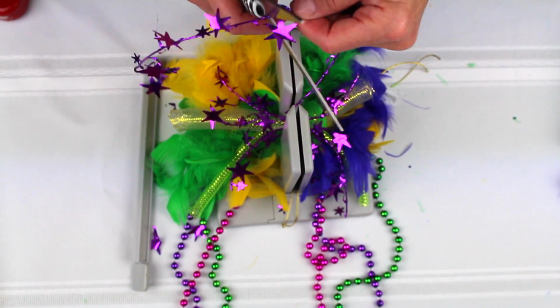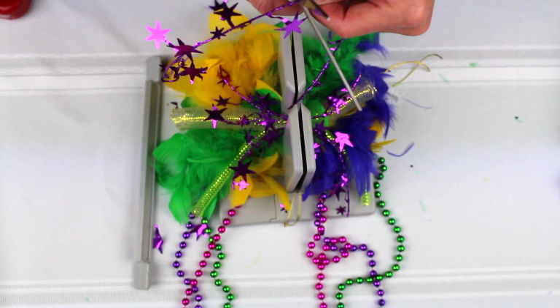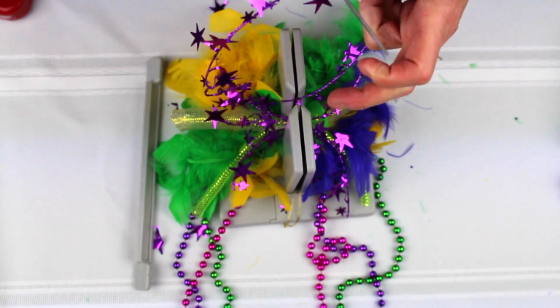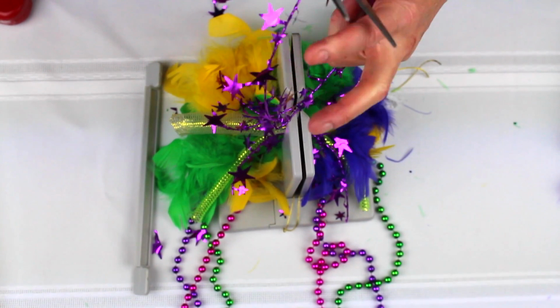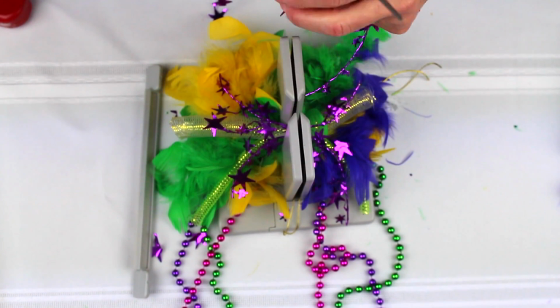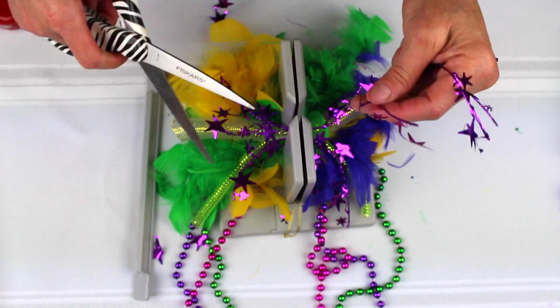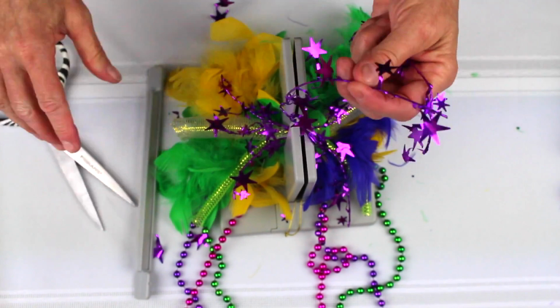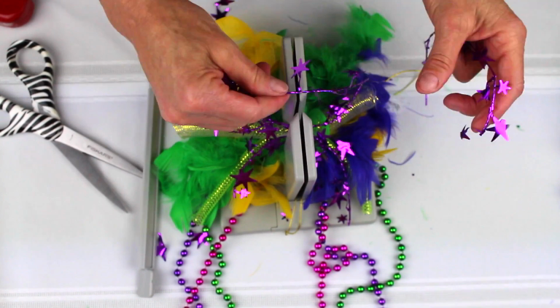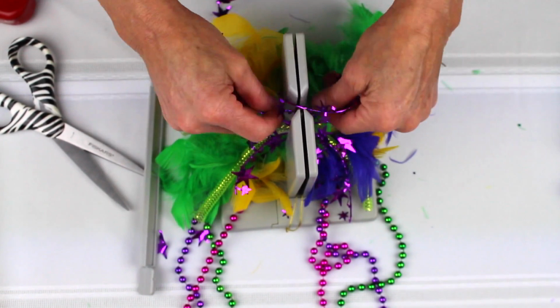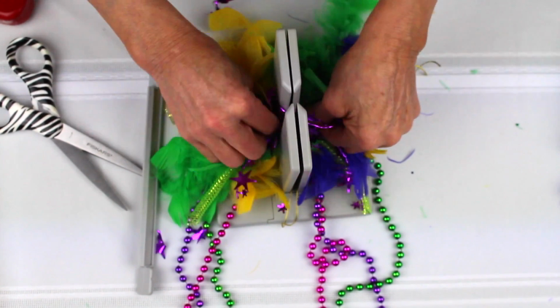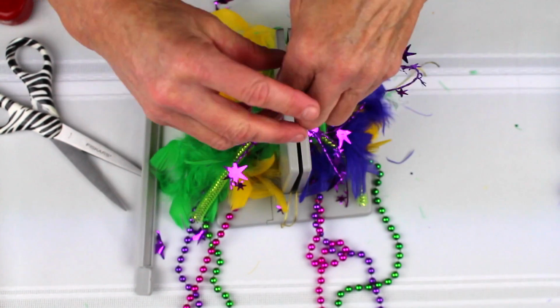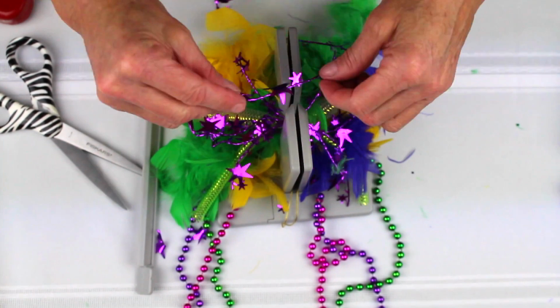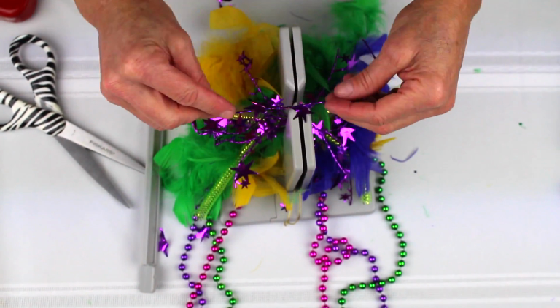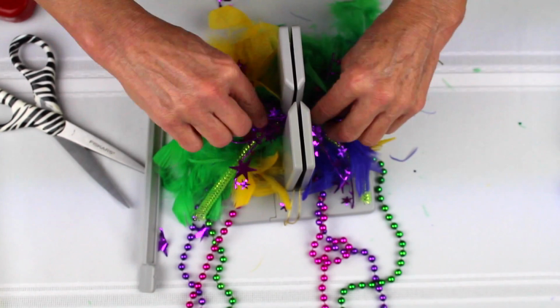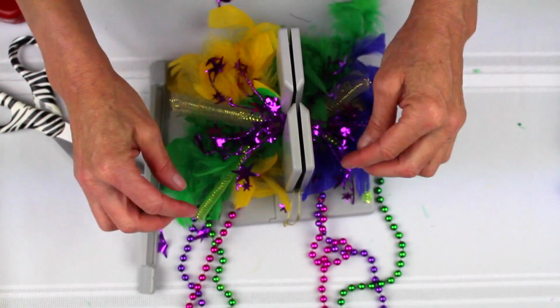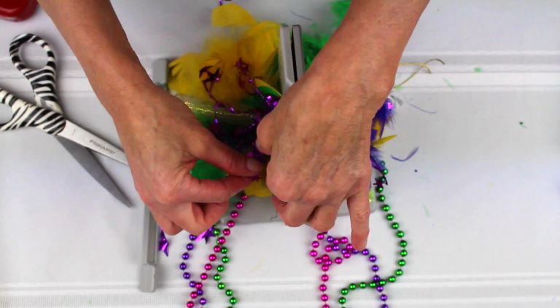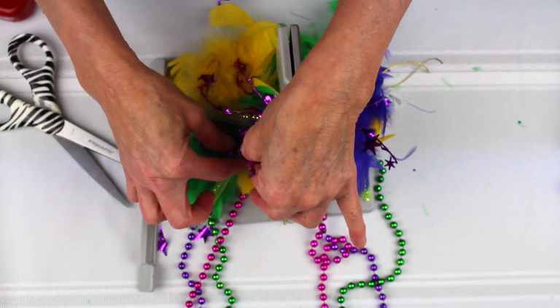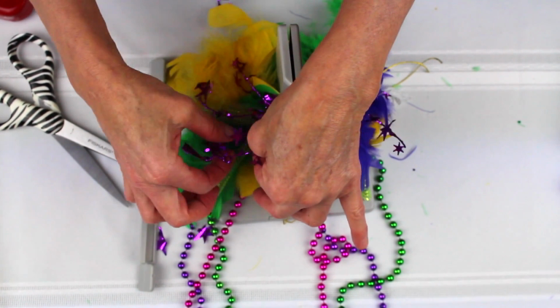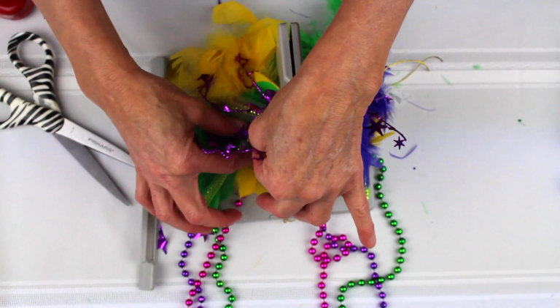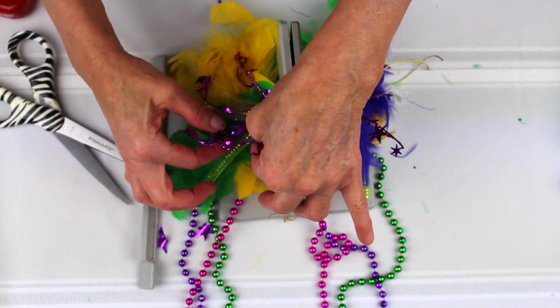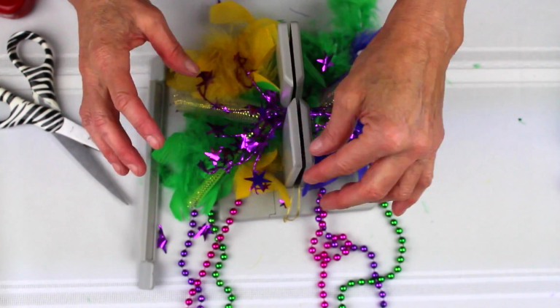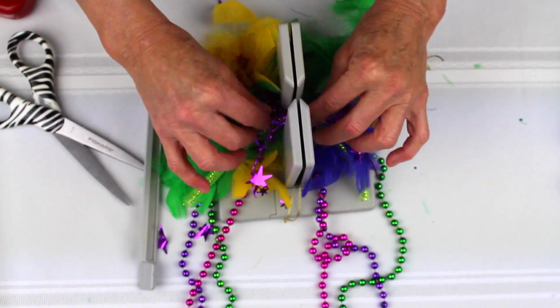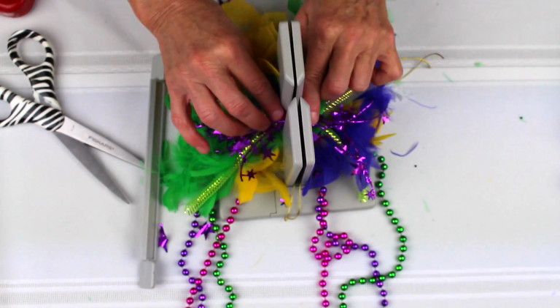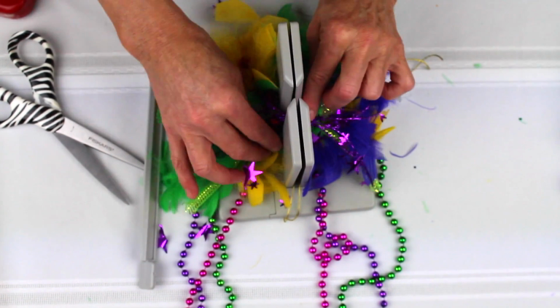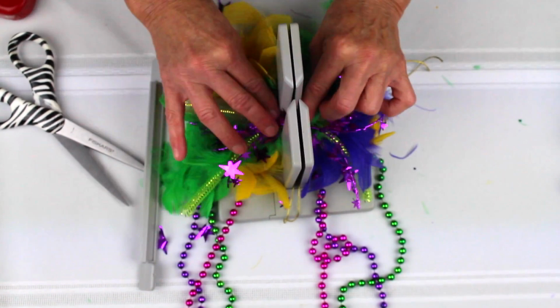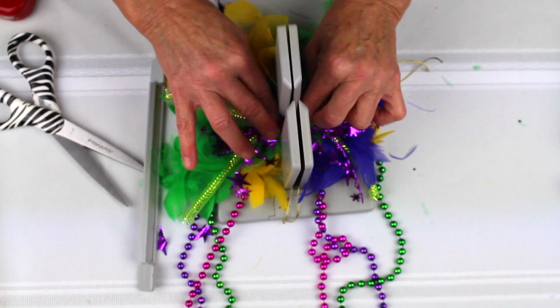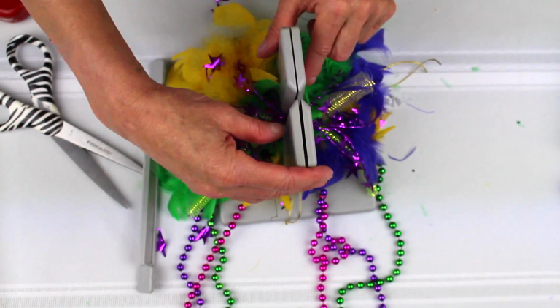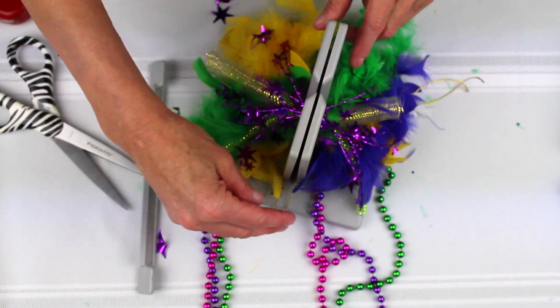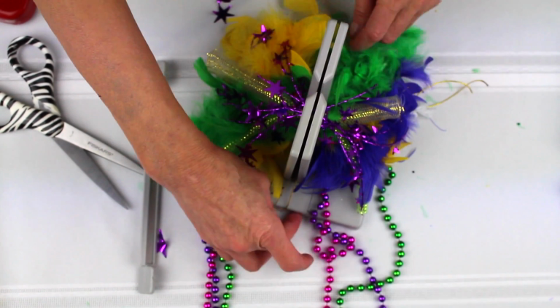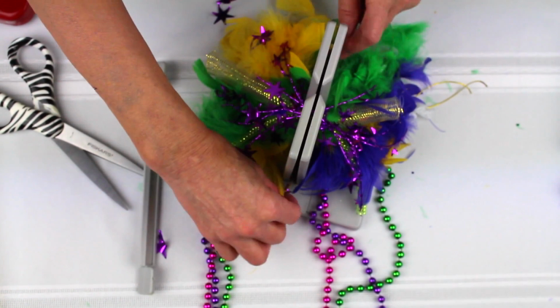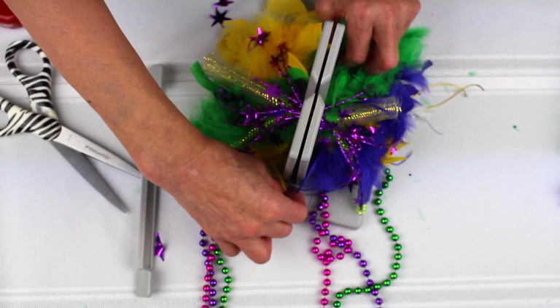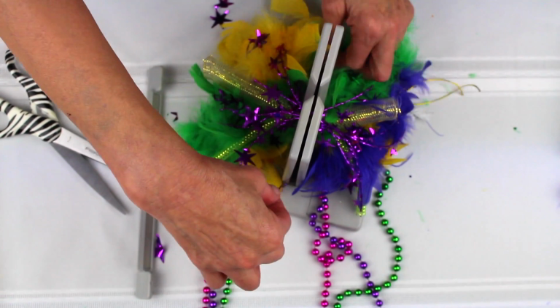I'll cut it in half here, and lay this in, and lay that in. I have five pieces of the garland.